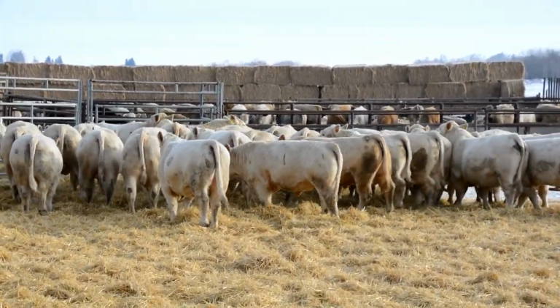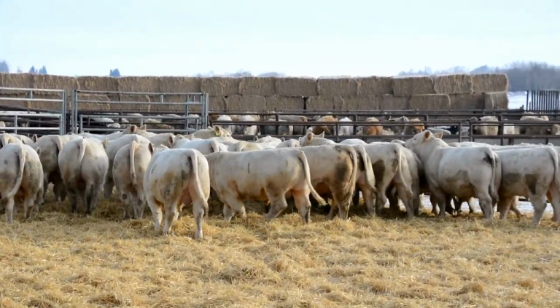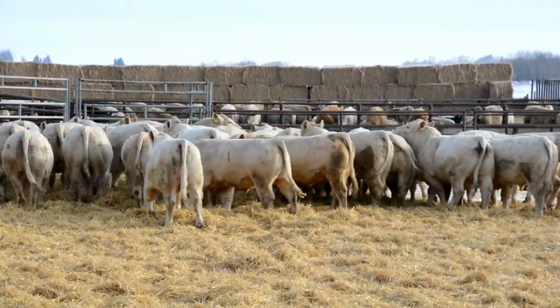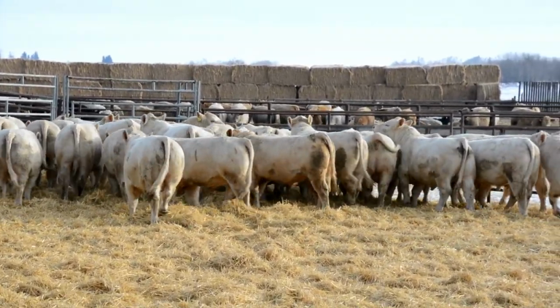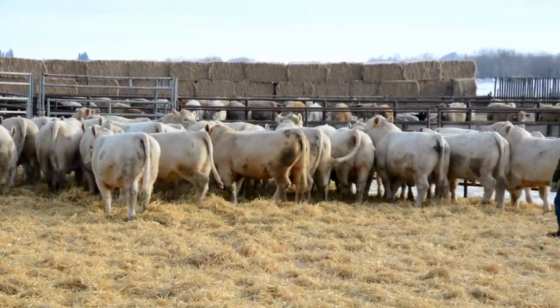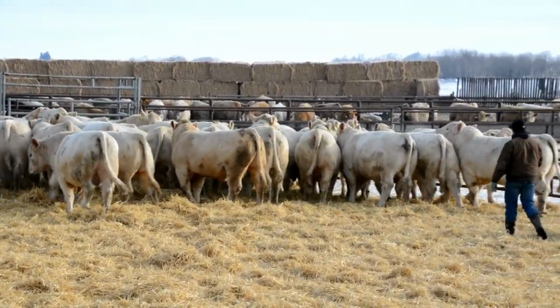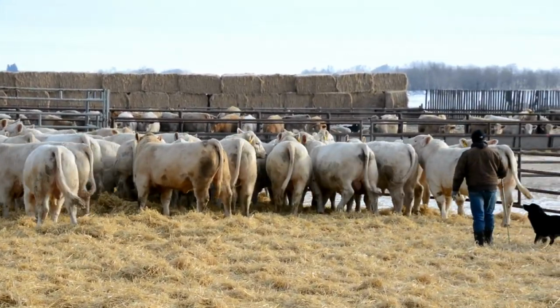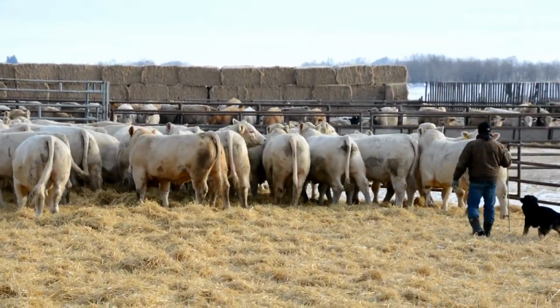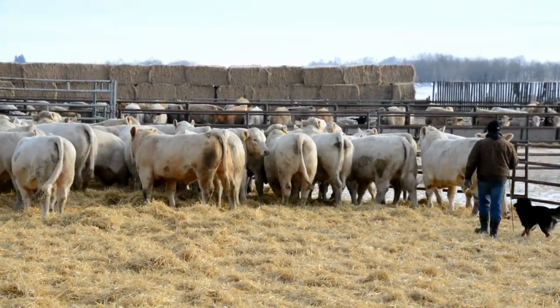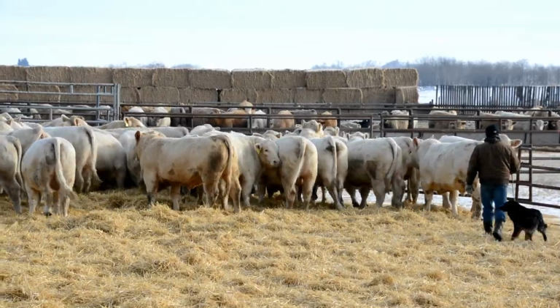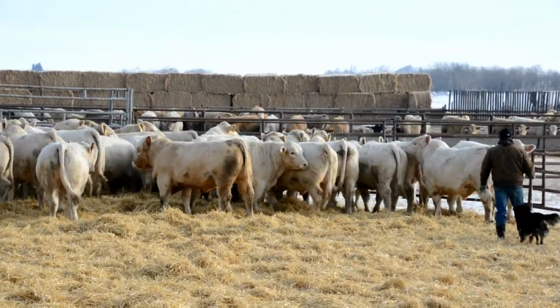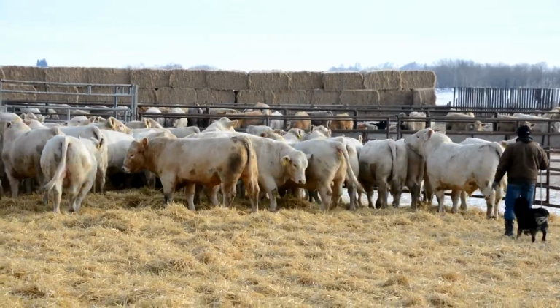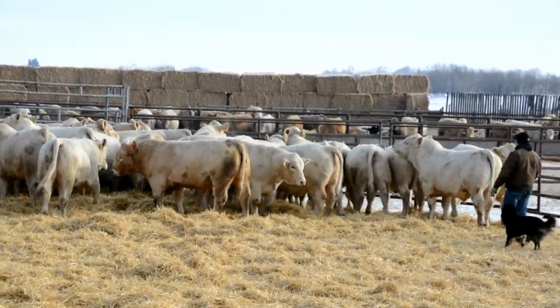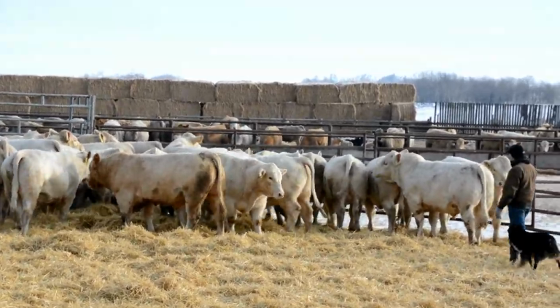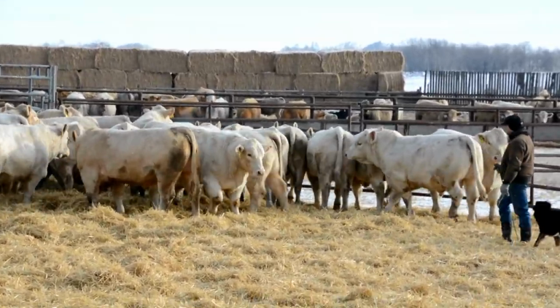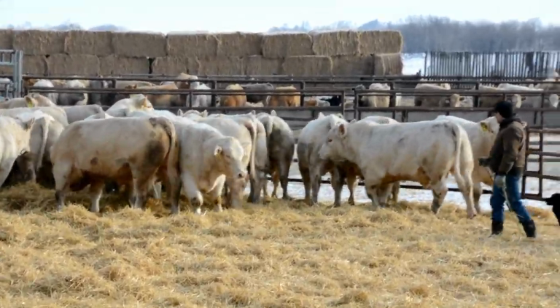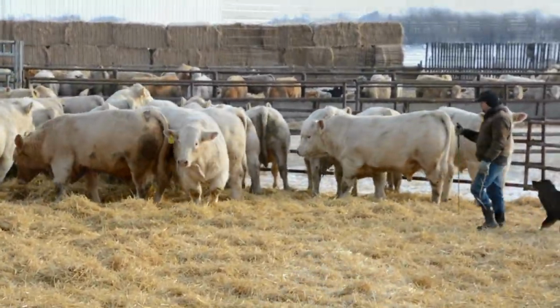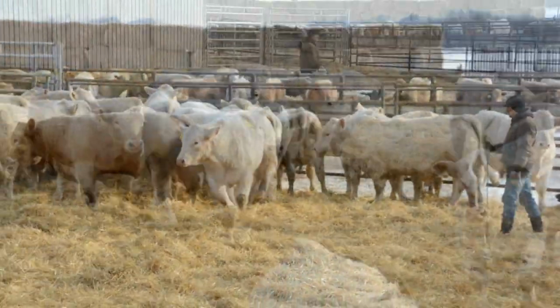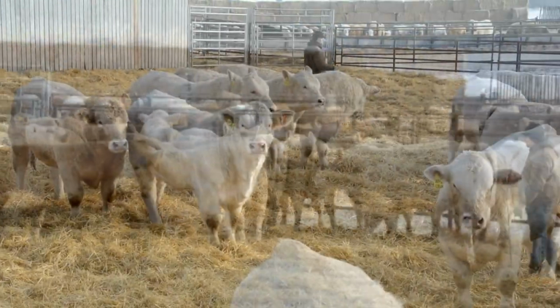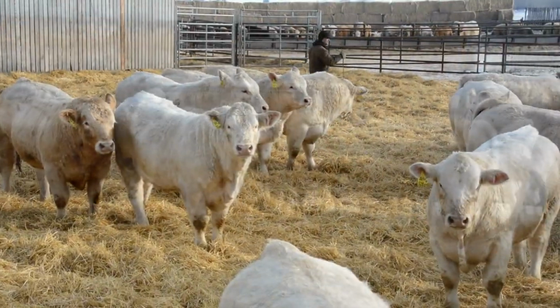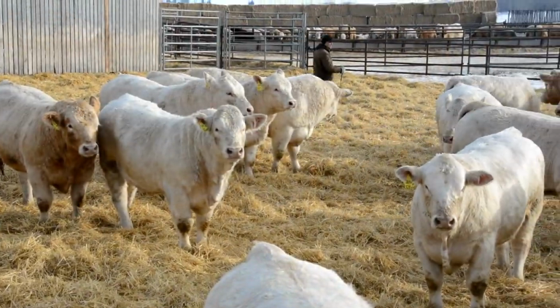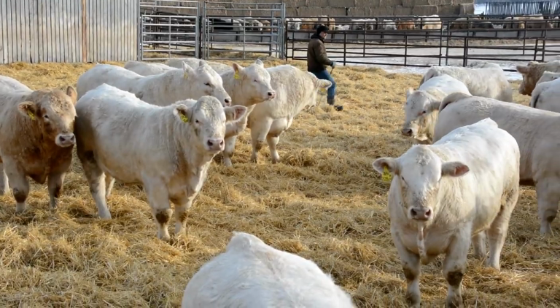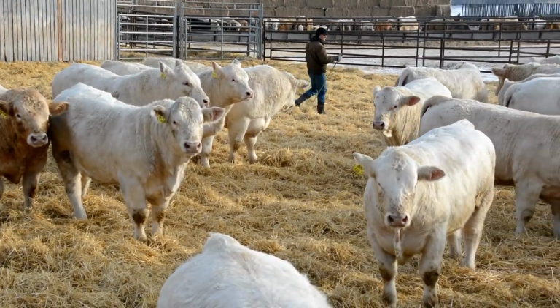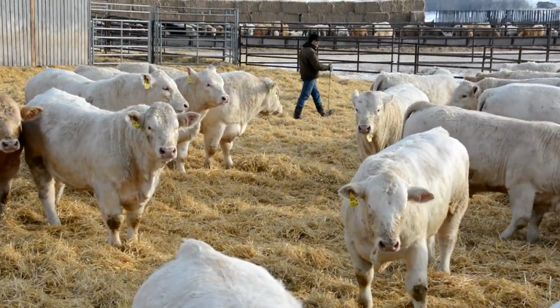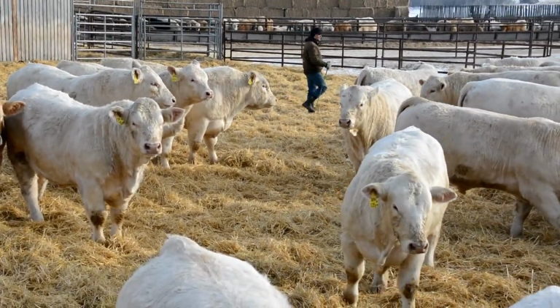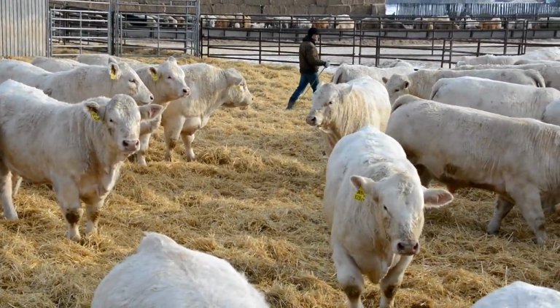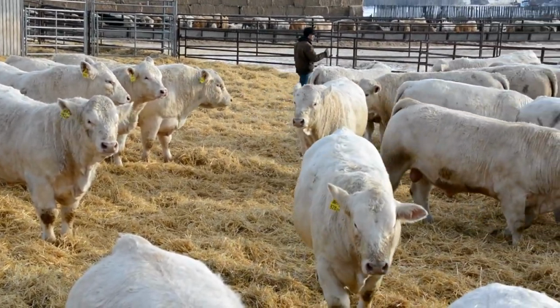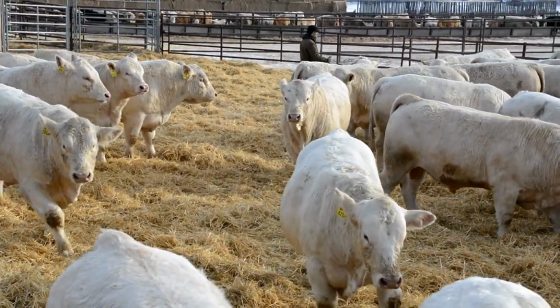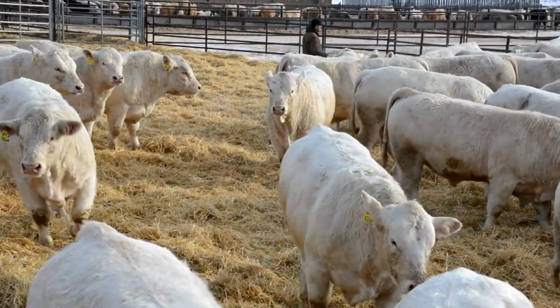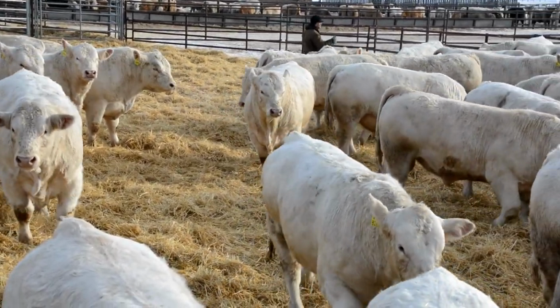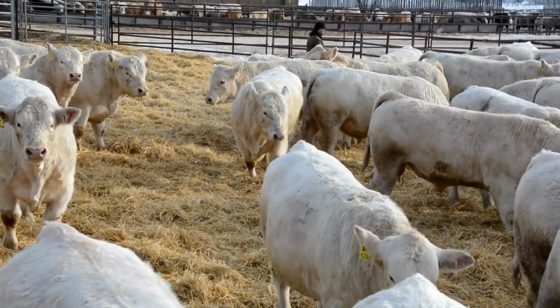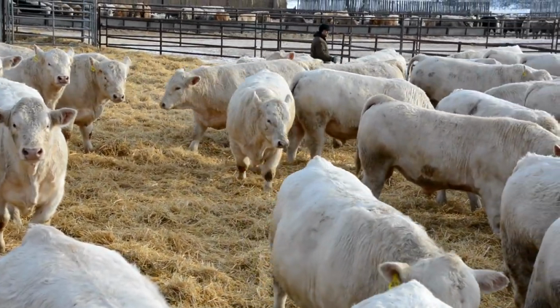There in the background you can see our commercial calves on feed. Along with our purebred cows, we also have a herd of commercials — mainly black cows — and we traditionally background and finish our own calves.